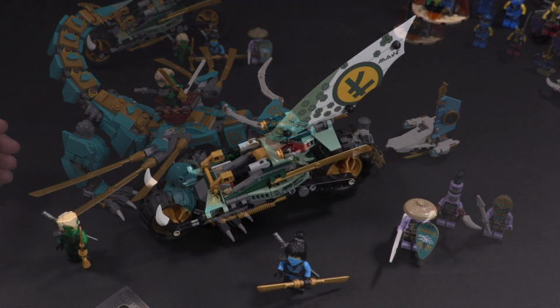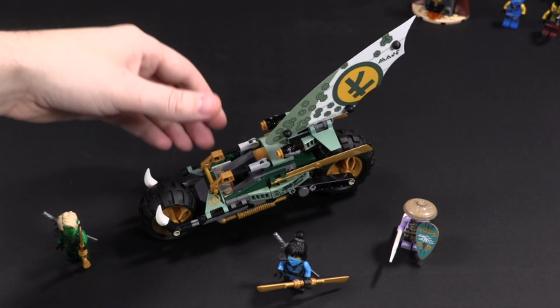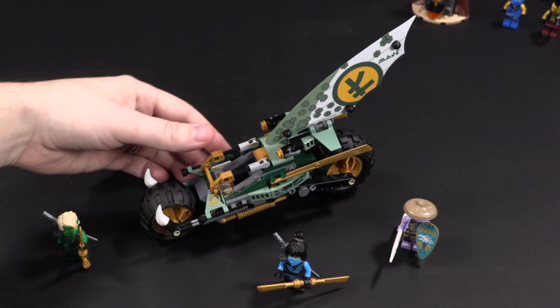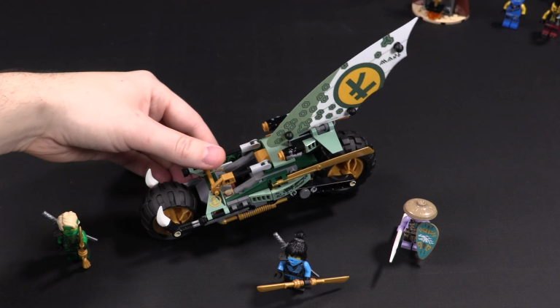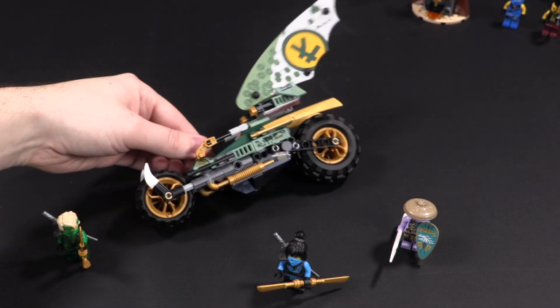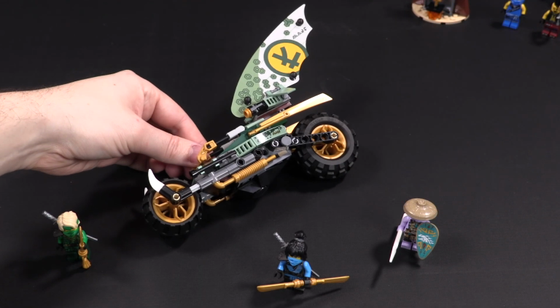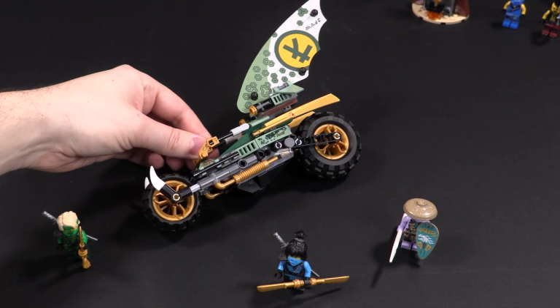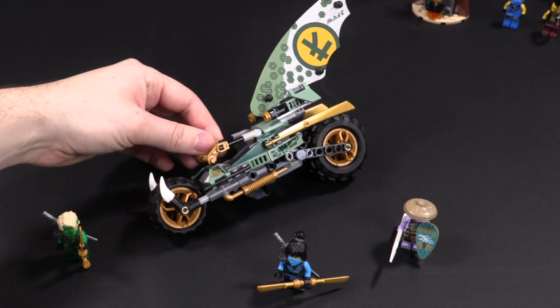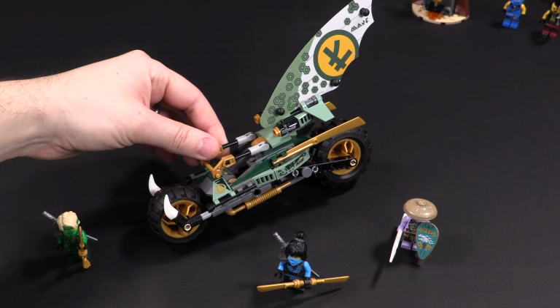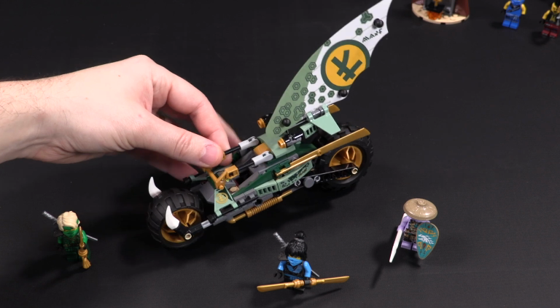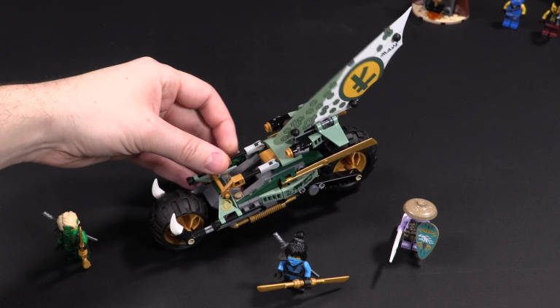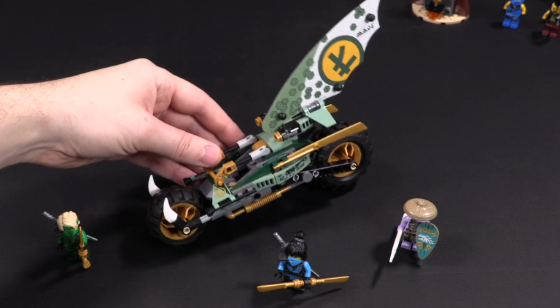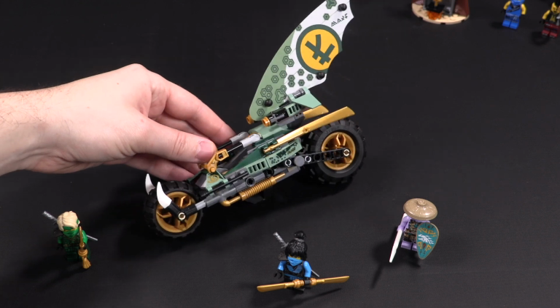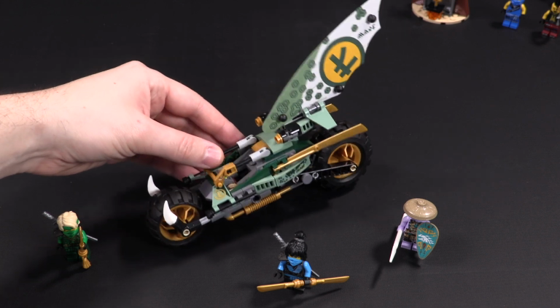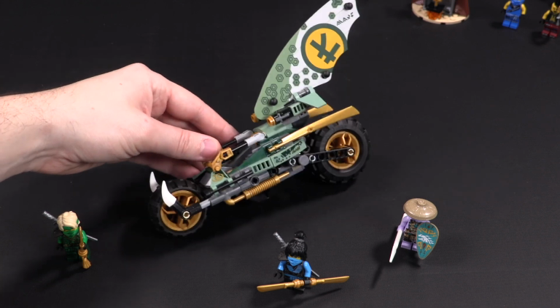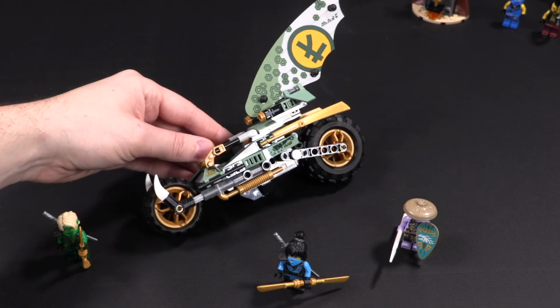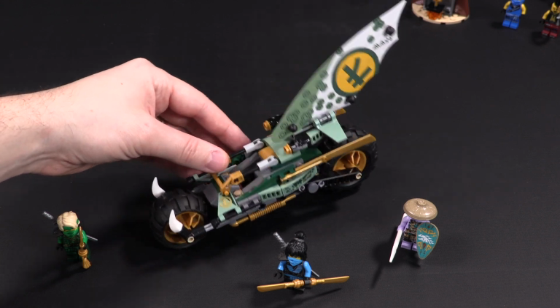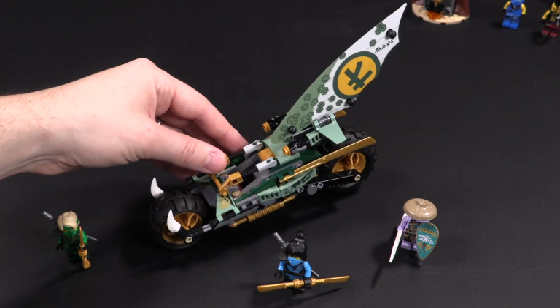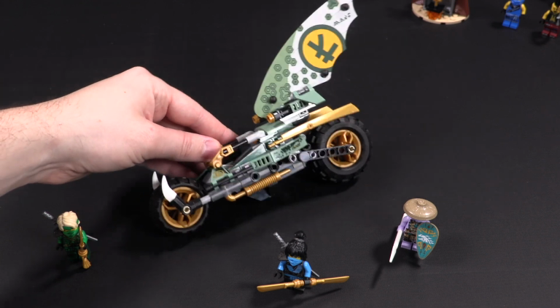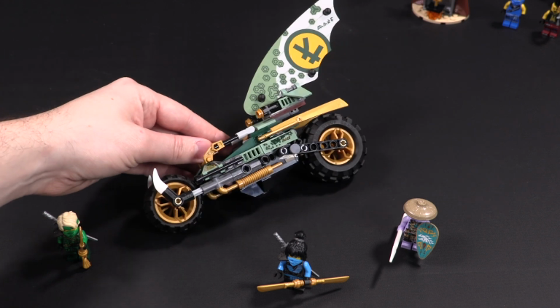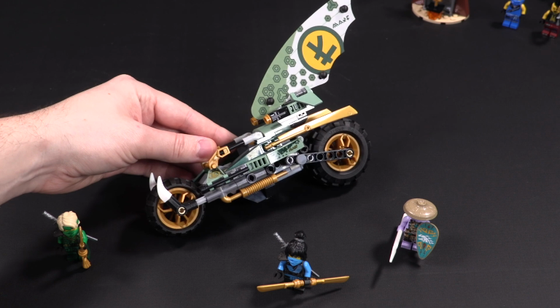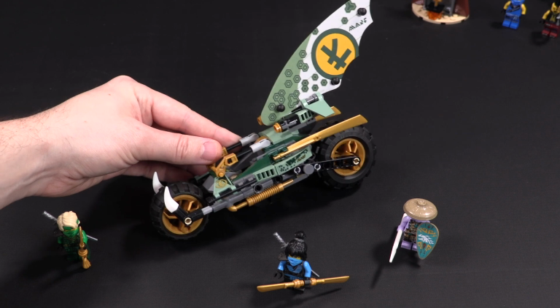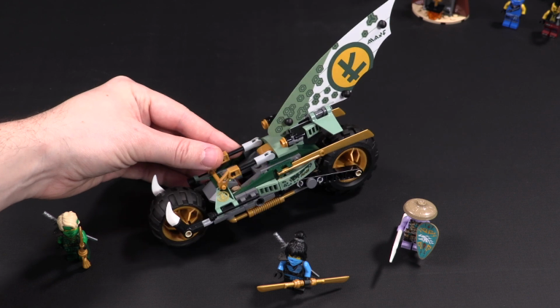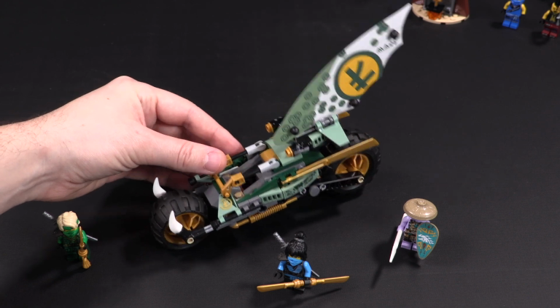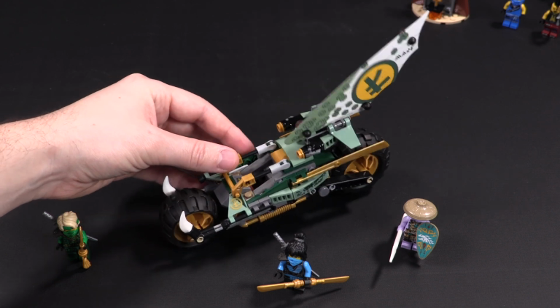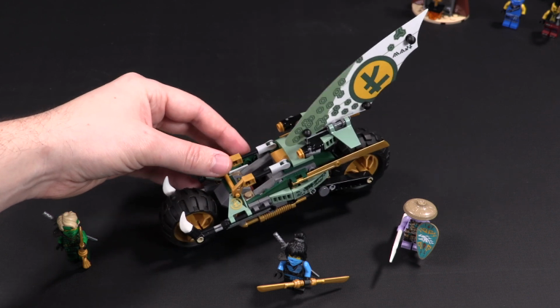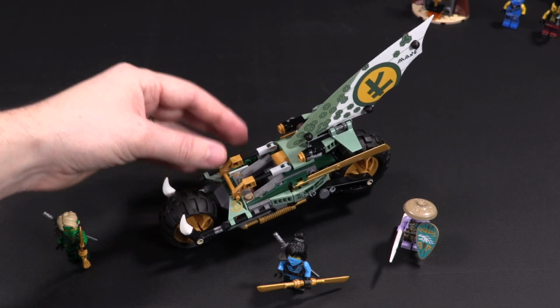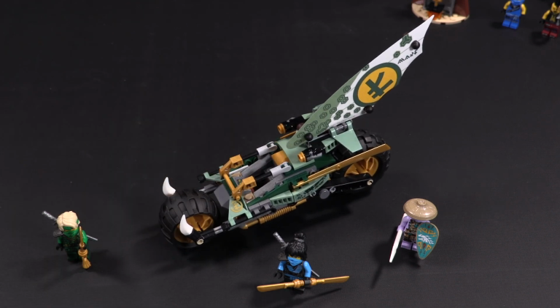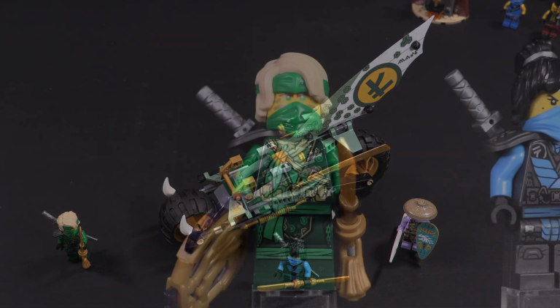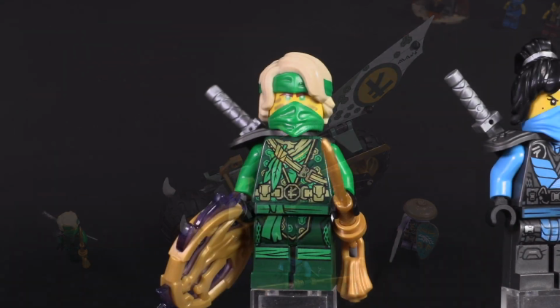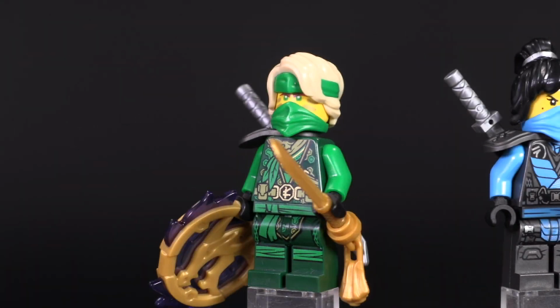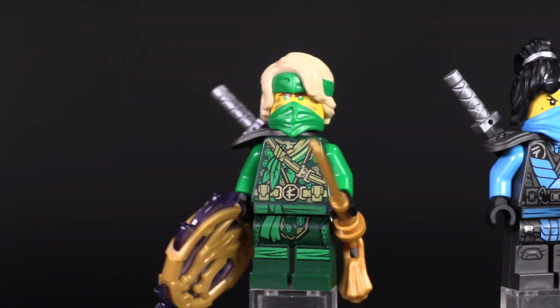Here's your quick and dirty small vehicle set for the wave — Lloyd's Jungle Chopper, set 71745. It sells for $20, 183 parts, and comes with three figures.